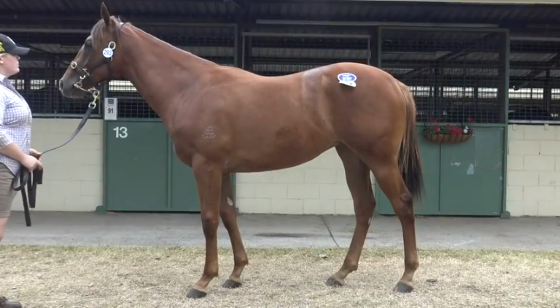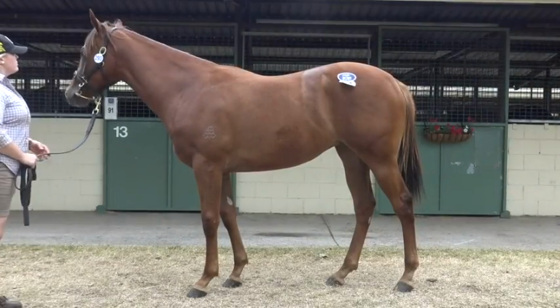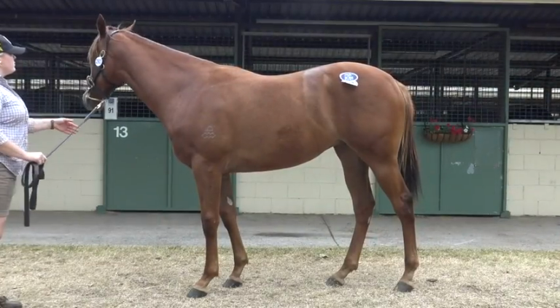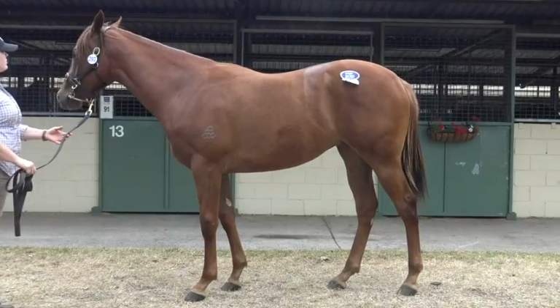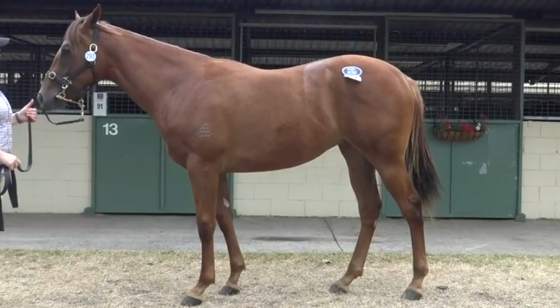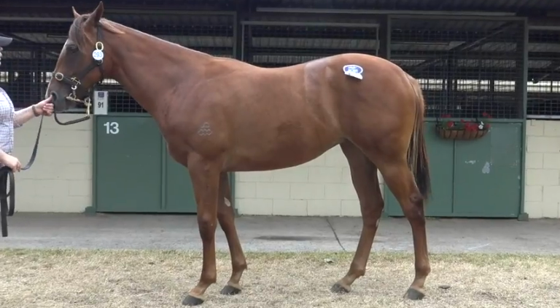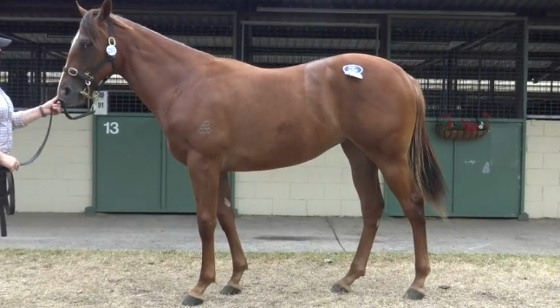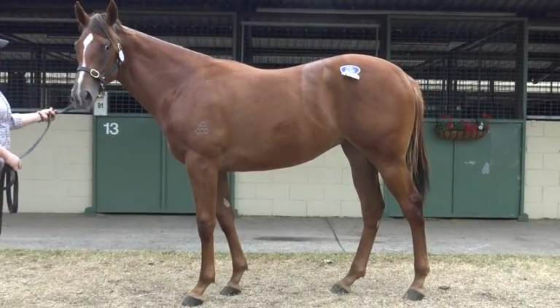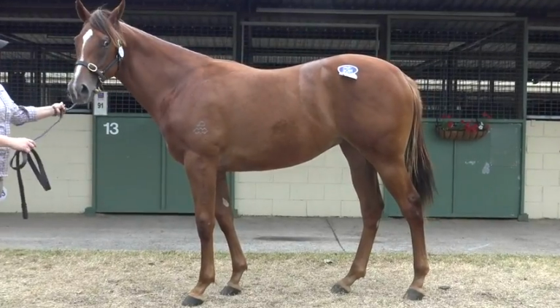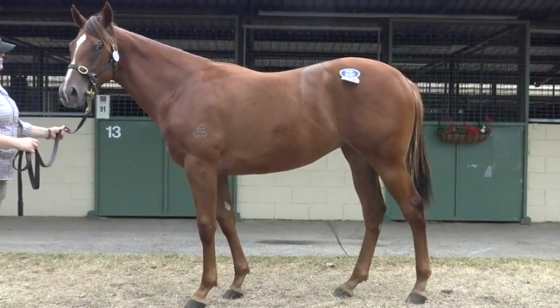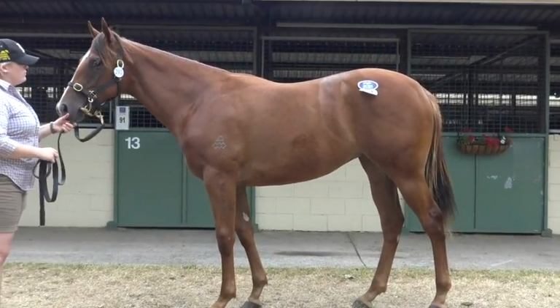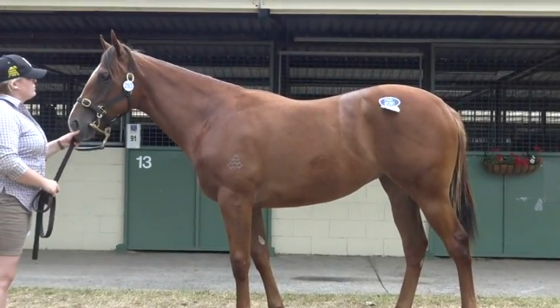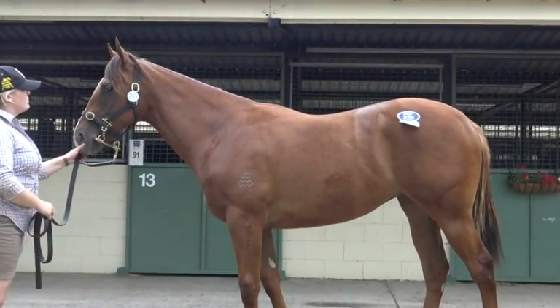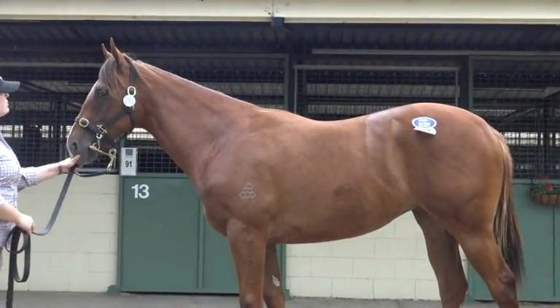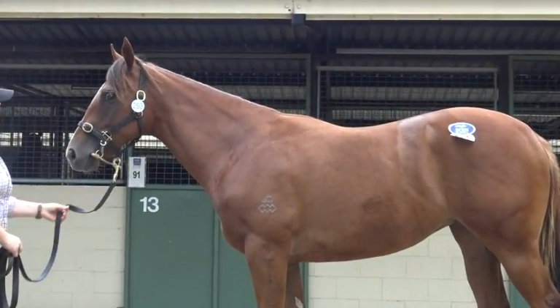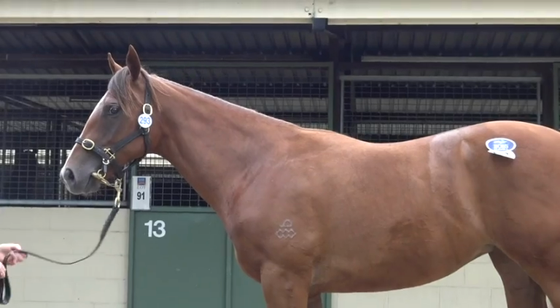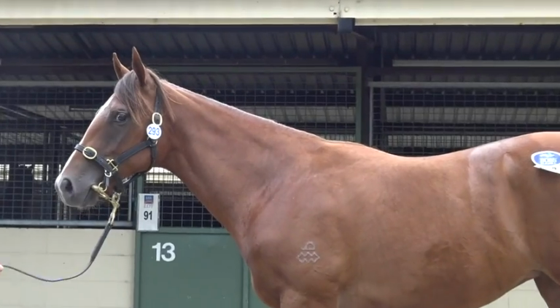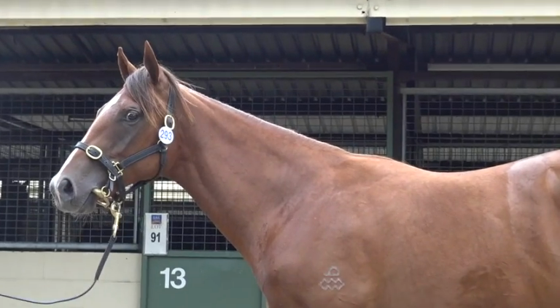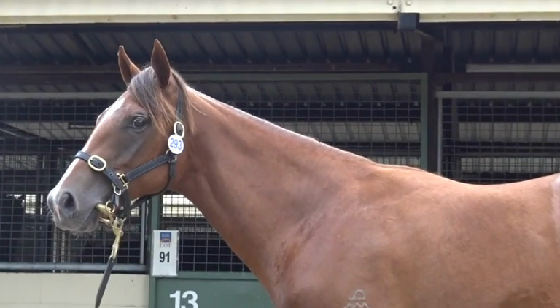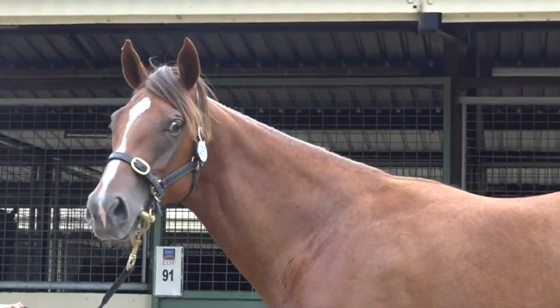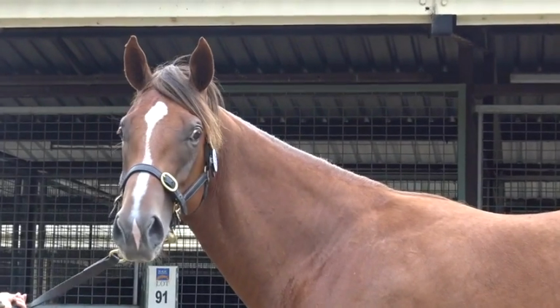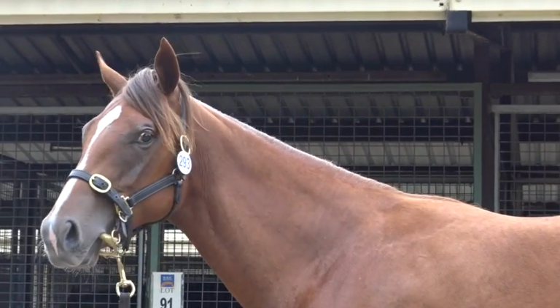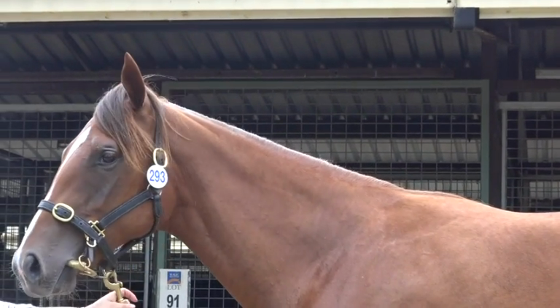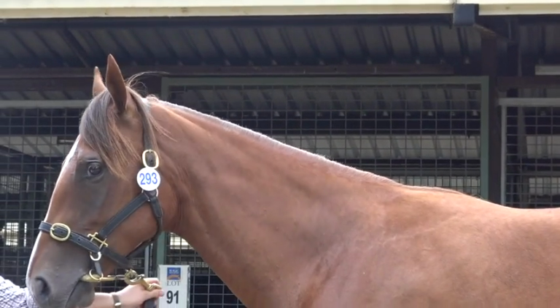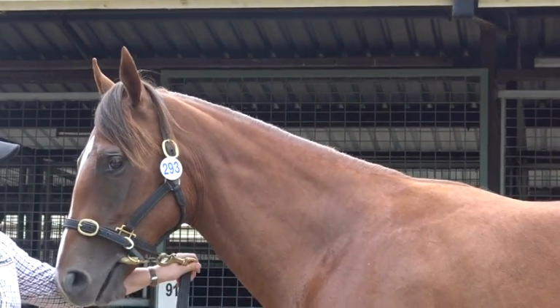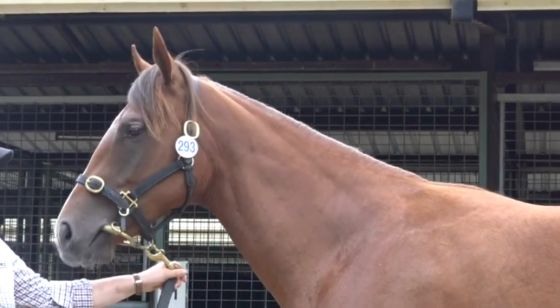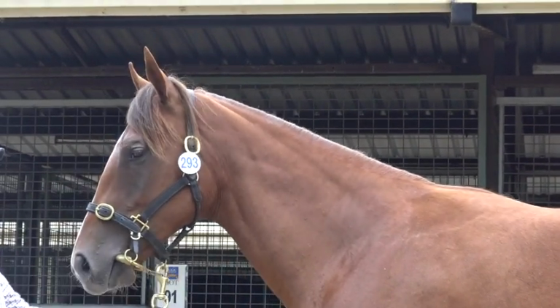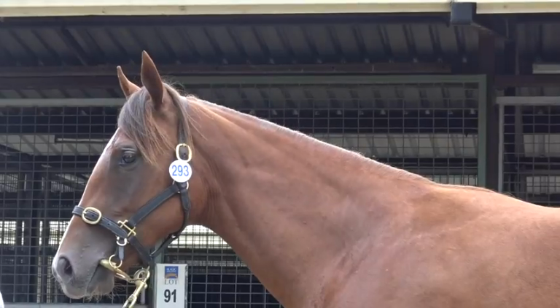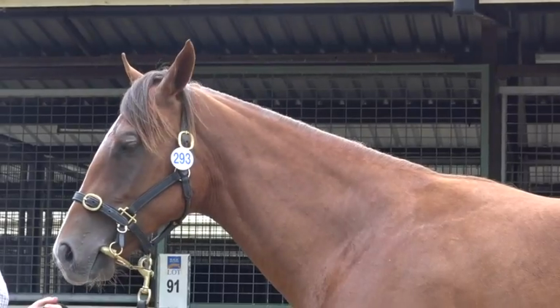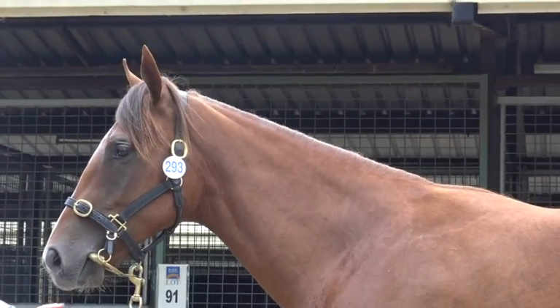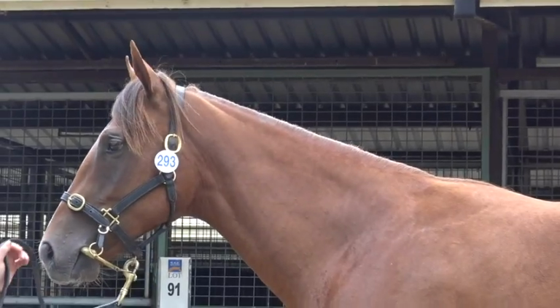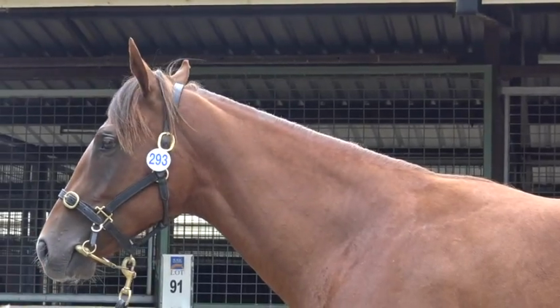We'll look after her. She has a high matchum rating, passed x-rays — matchum being the DNA process we're using at the moment. If you Google matchum genetics and have a look at the whole process, you'll see that she has a high rating there.